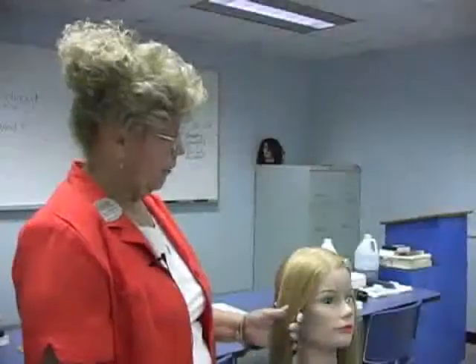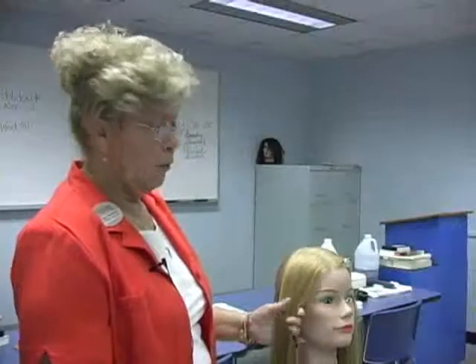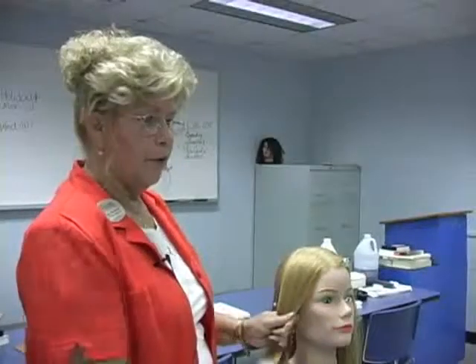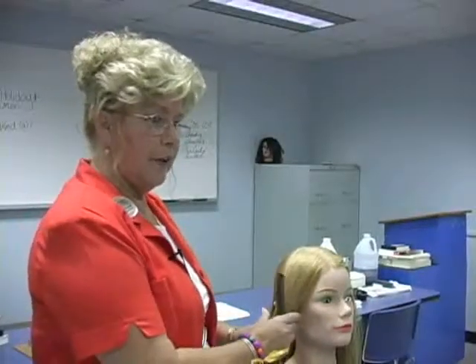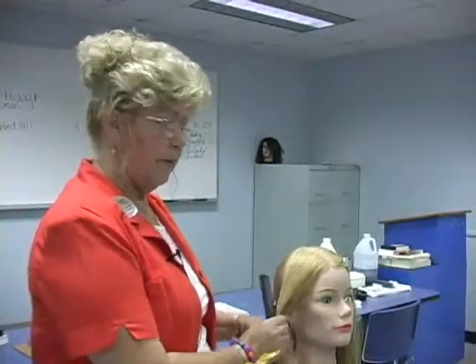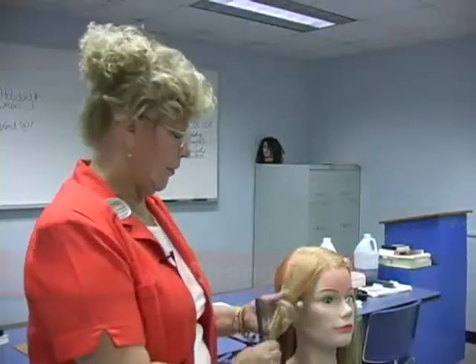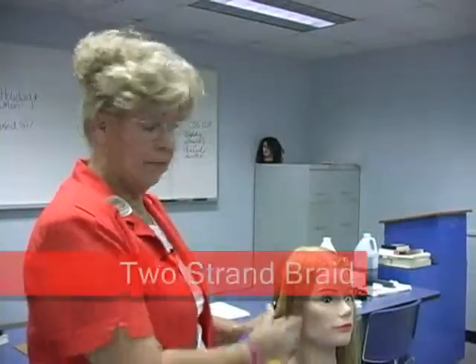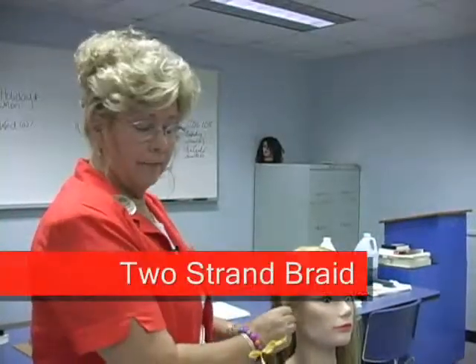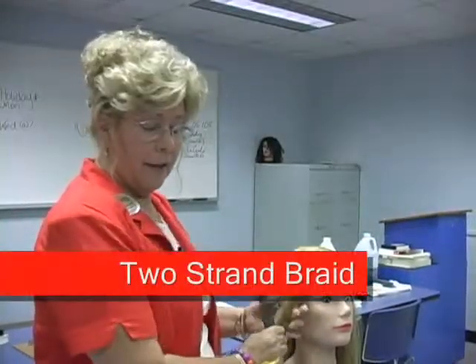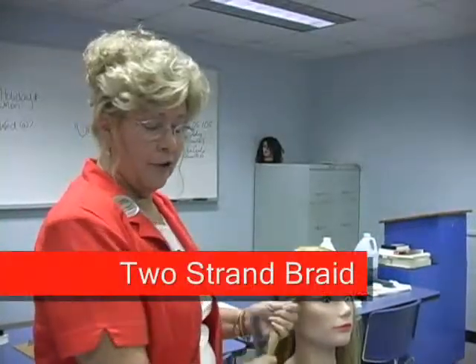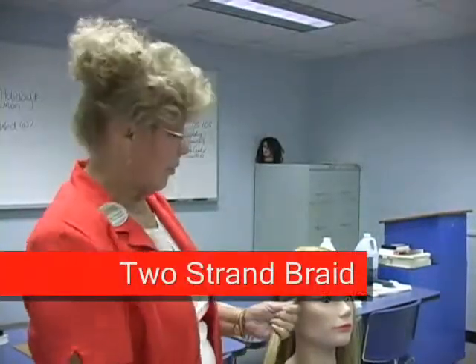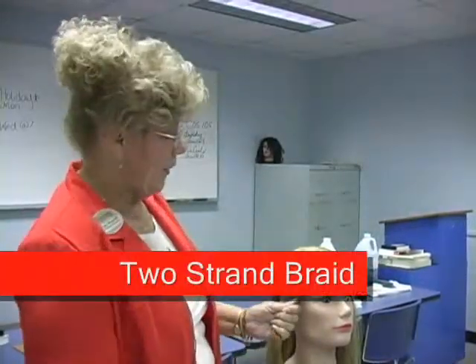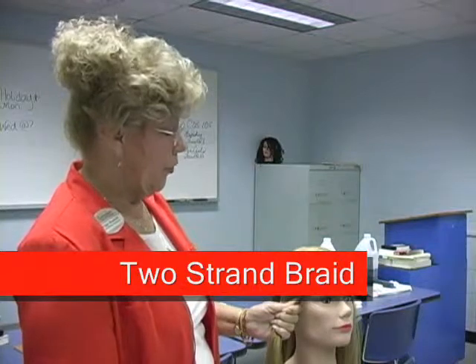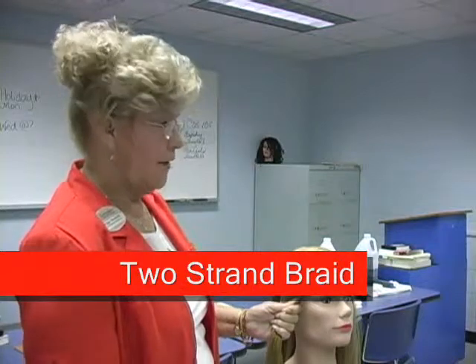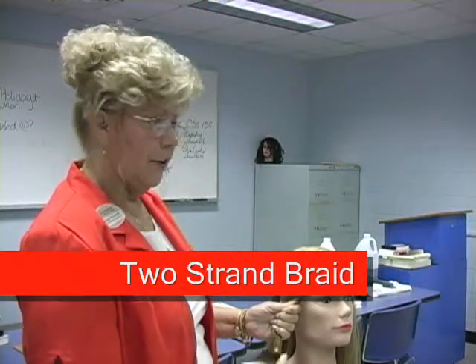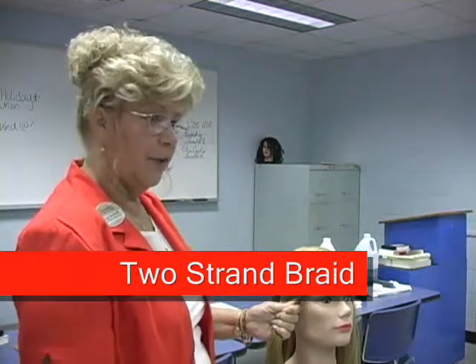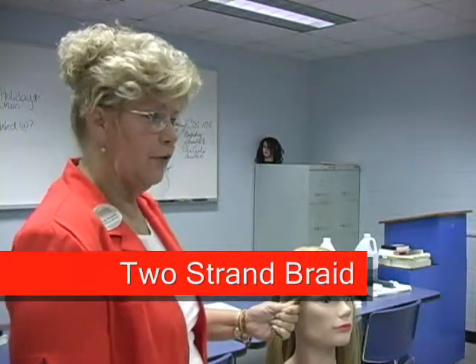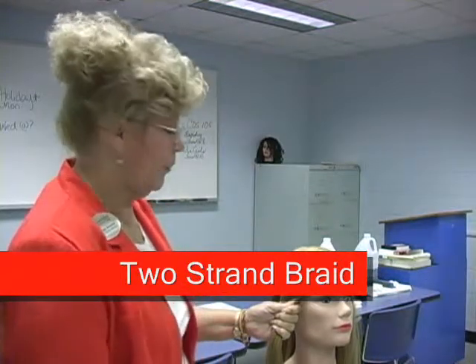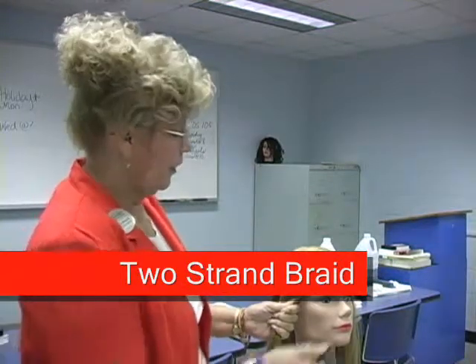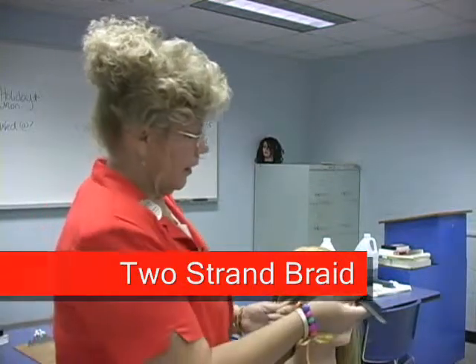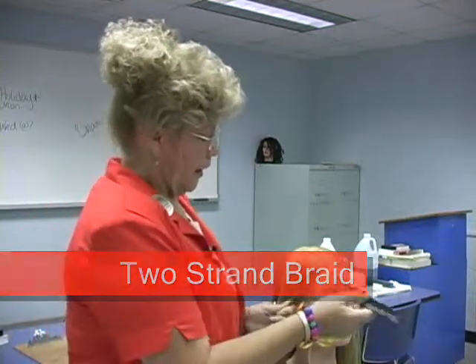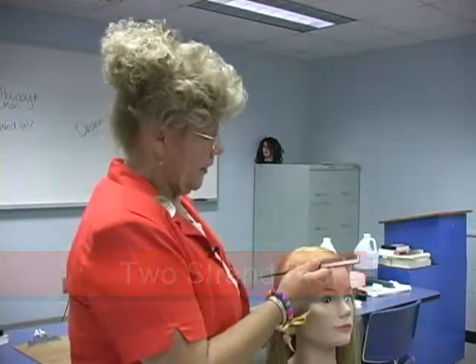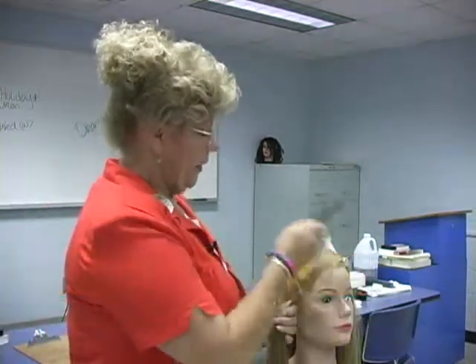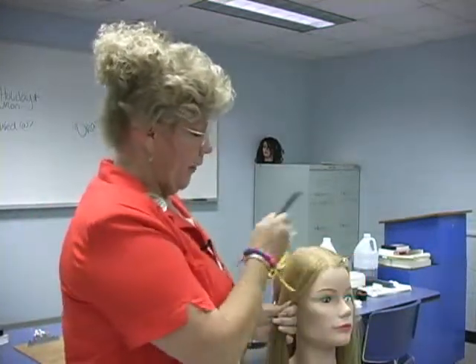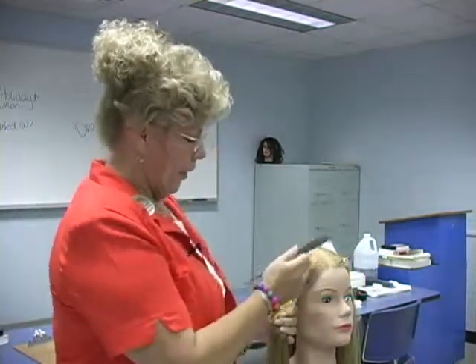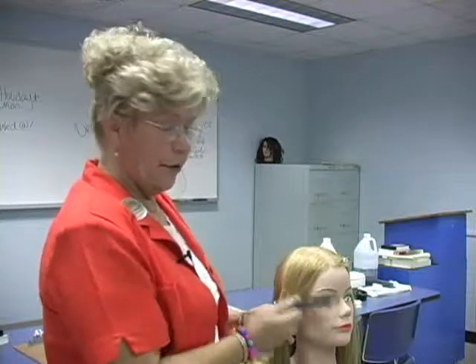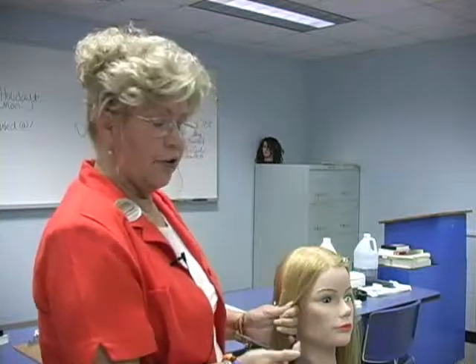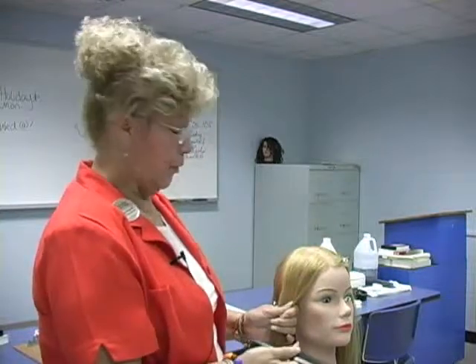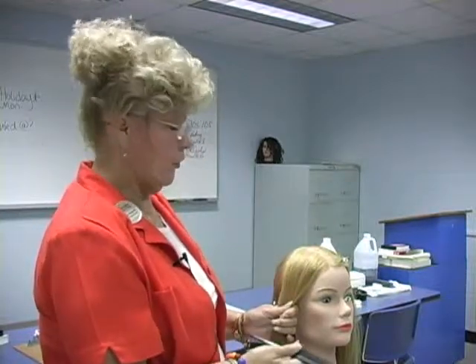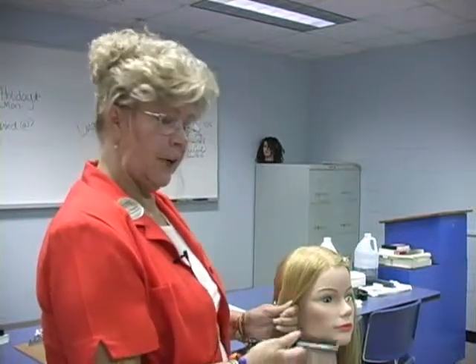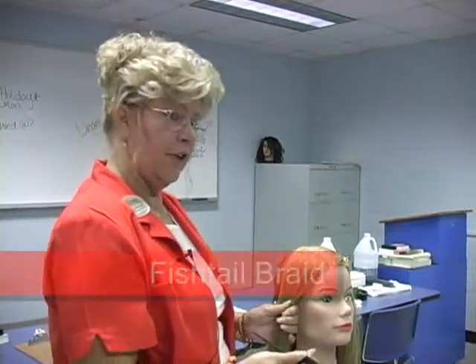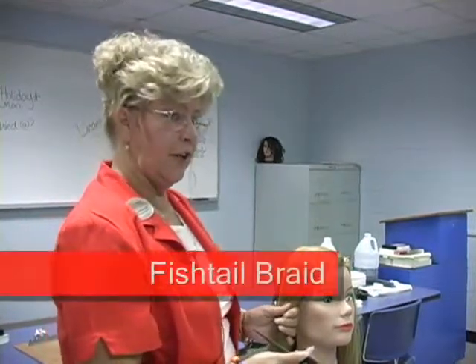We're going to work on a single two-strand braid this morning. I saw that y'all have got the three-strand ones. This can be done on the whole head or just in portions, and it's called the fishtail.